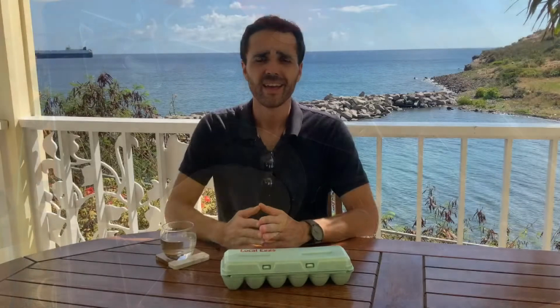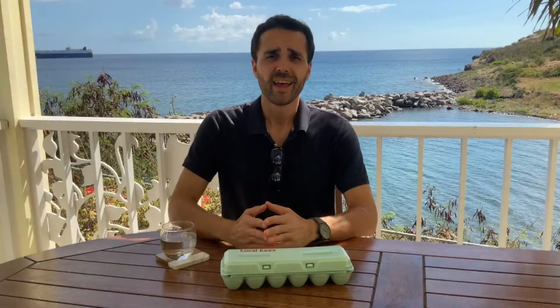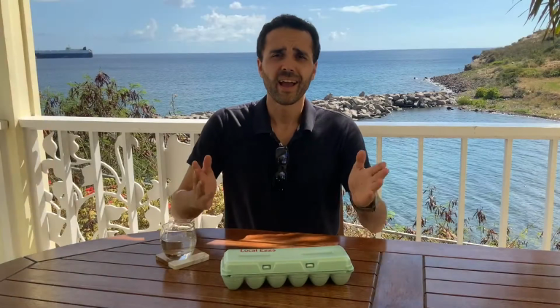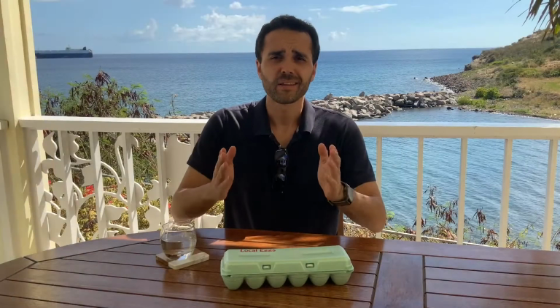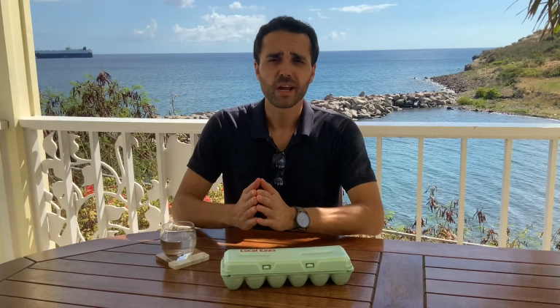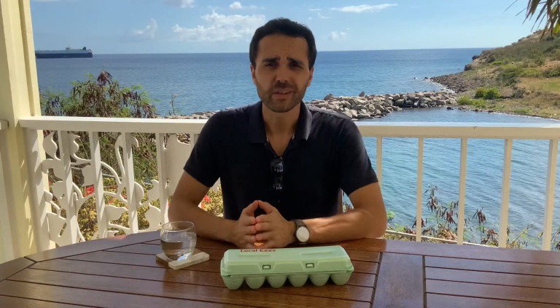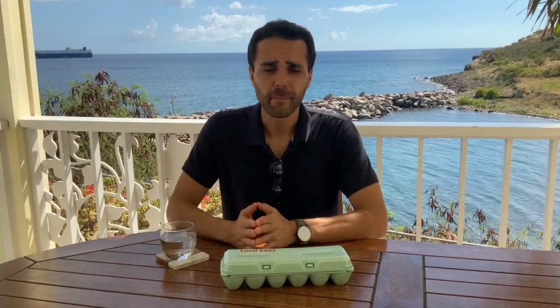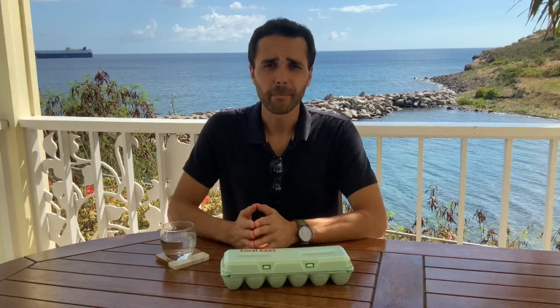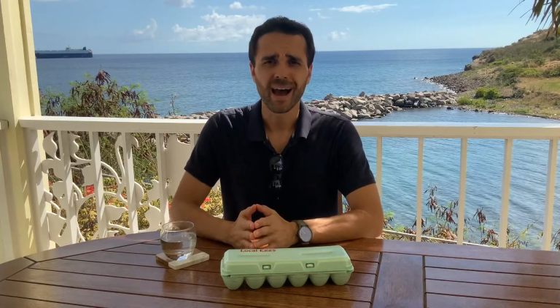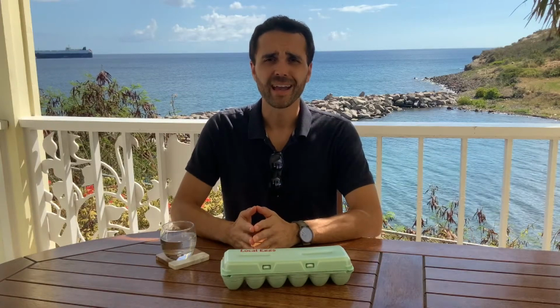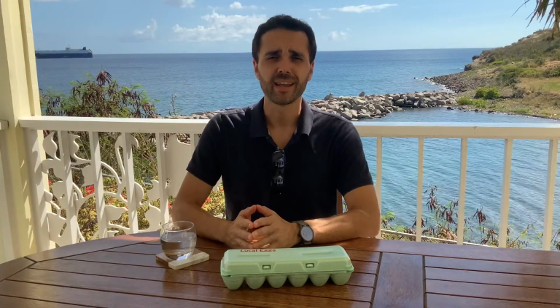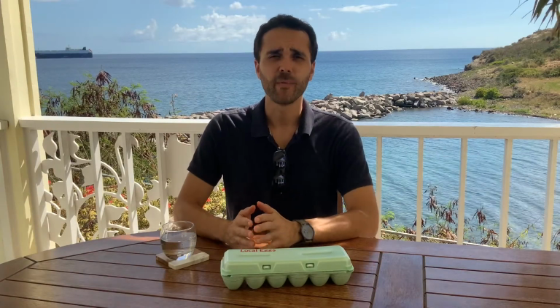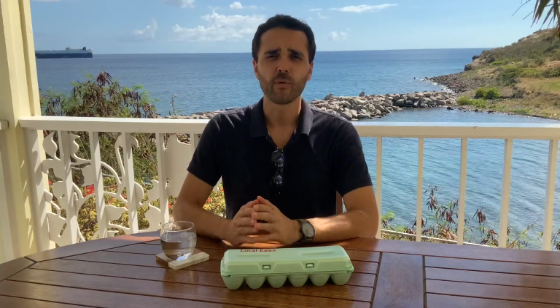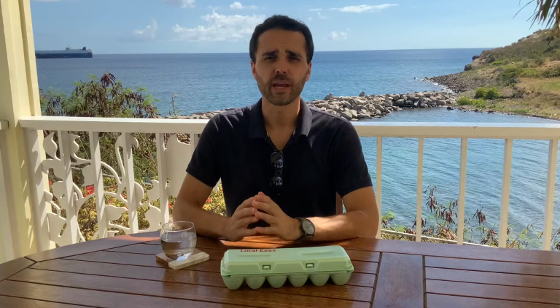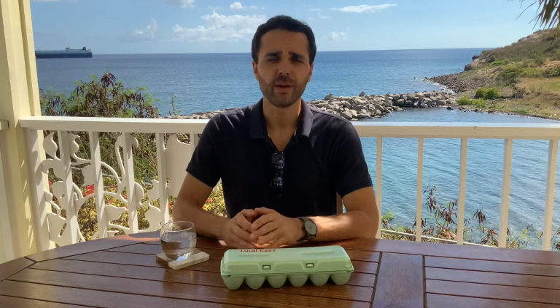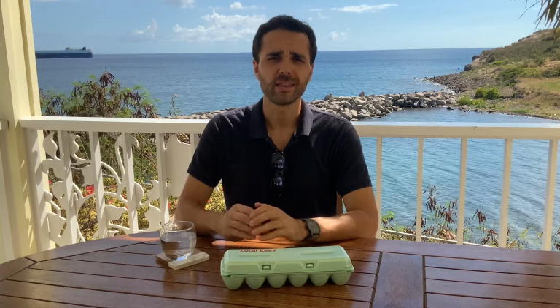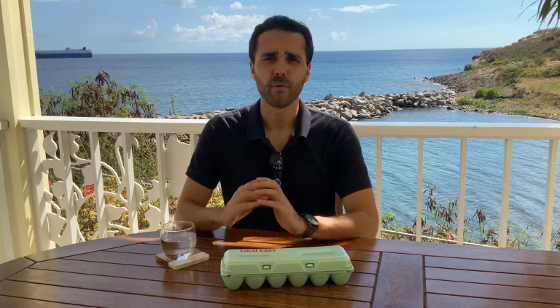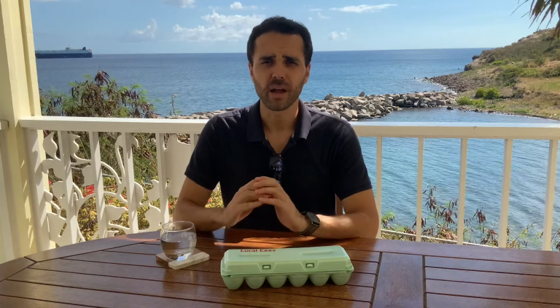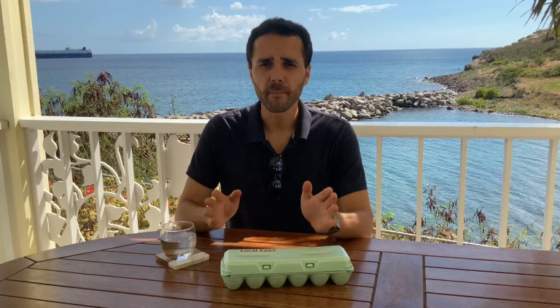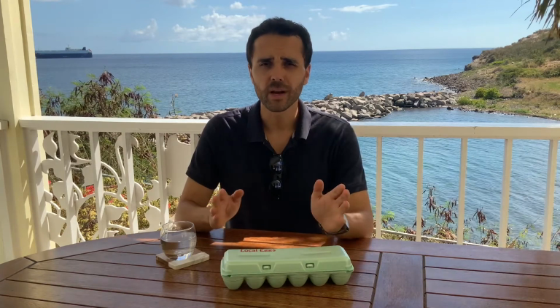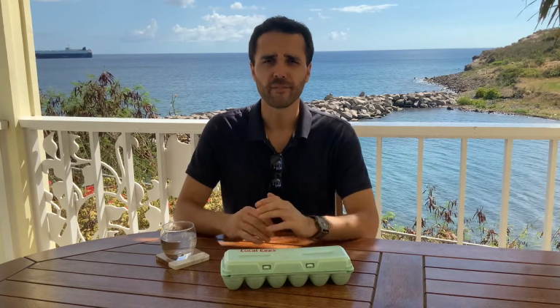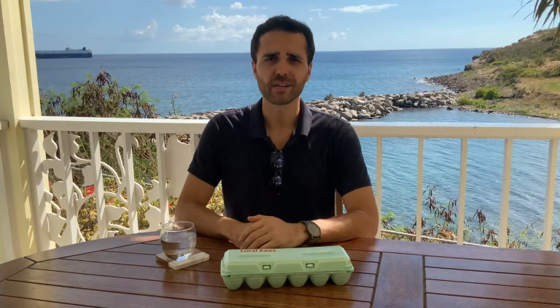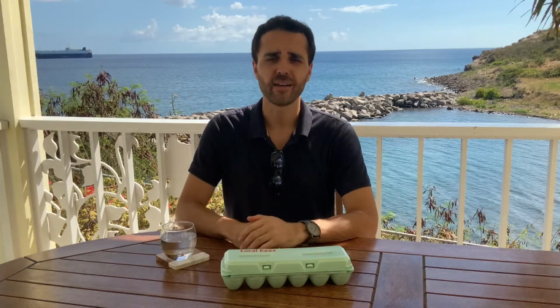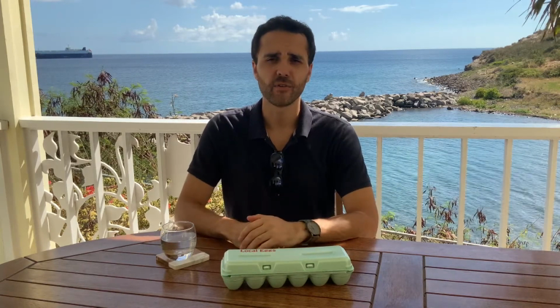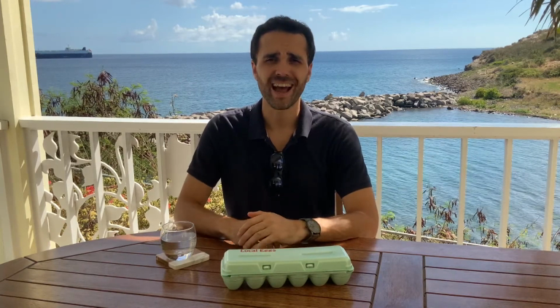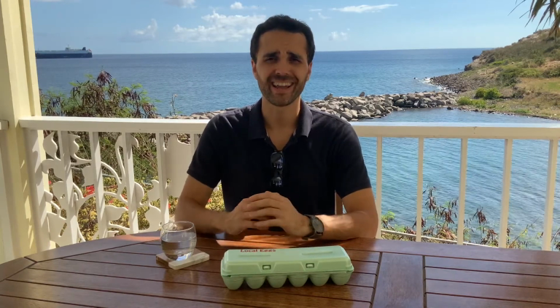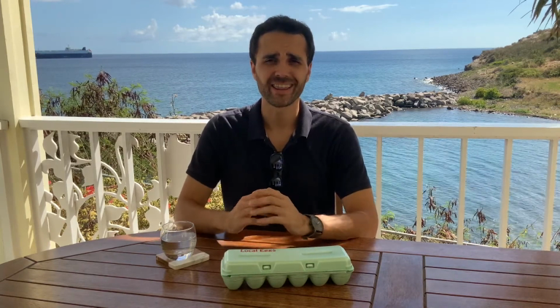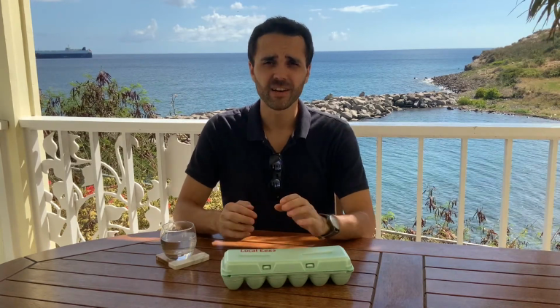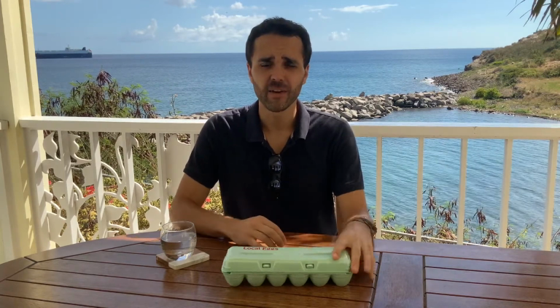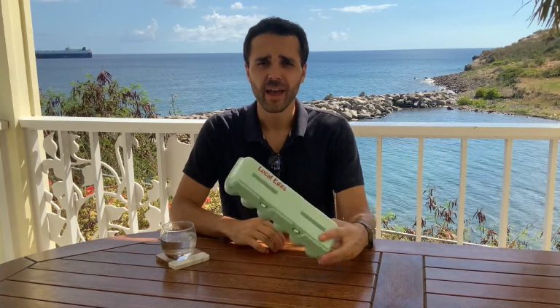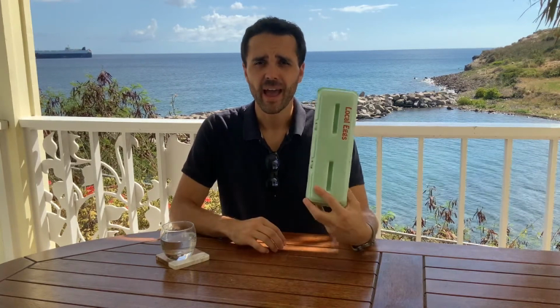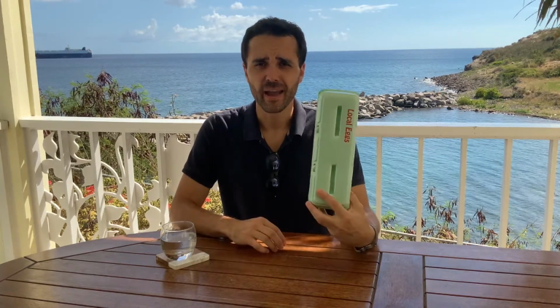Hey guys, thanks for stopping by. Today we are working with the most humble and versatile ingredient I can think of: eggs.